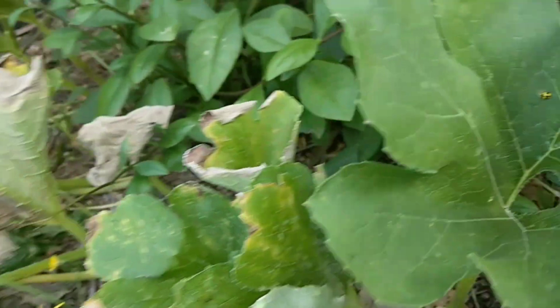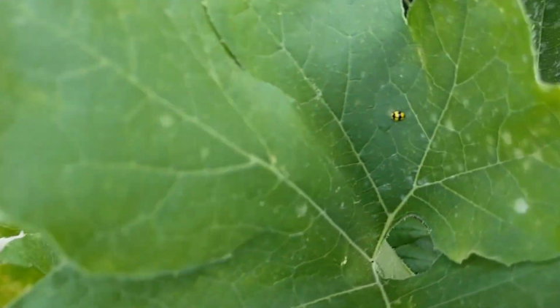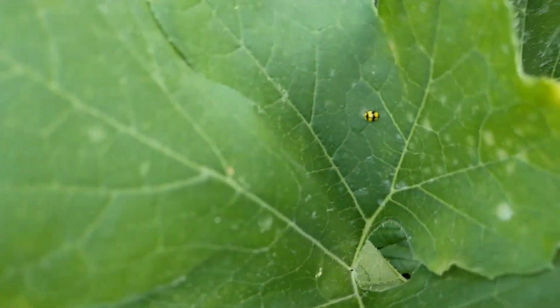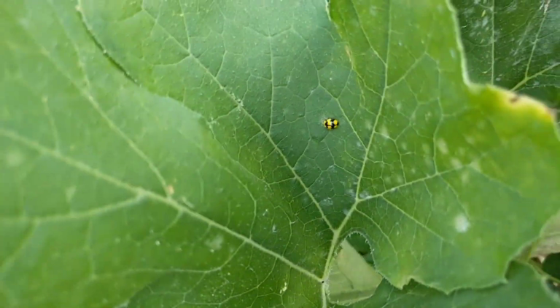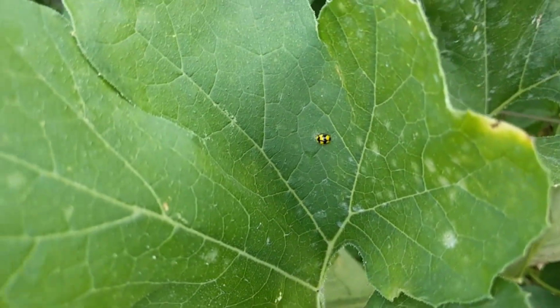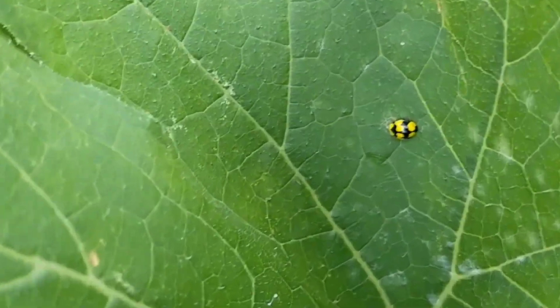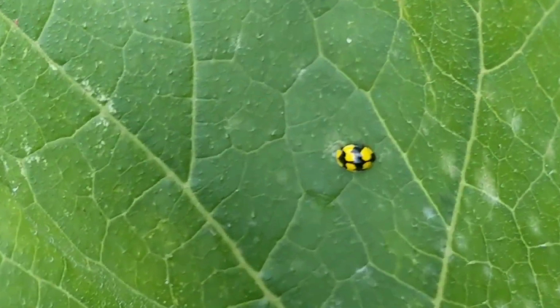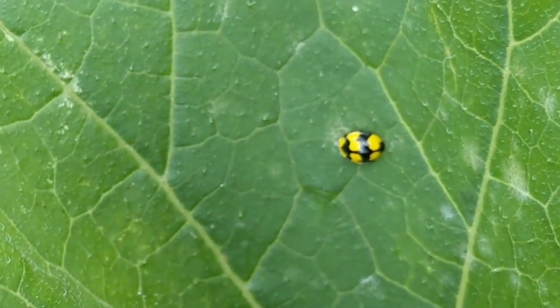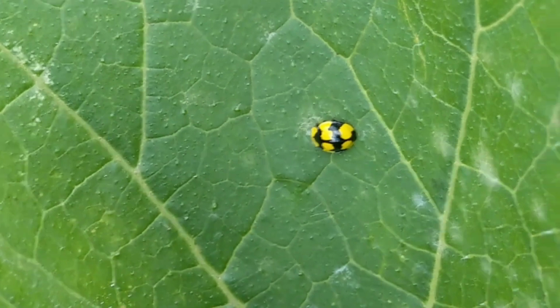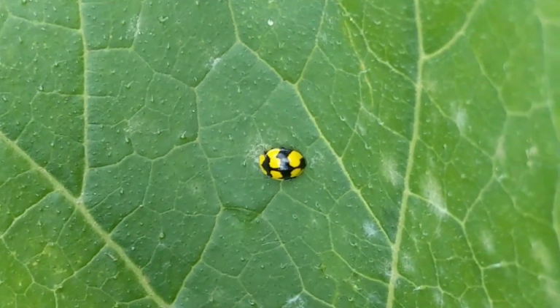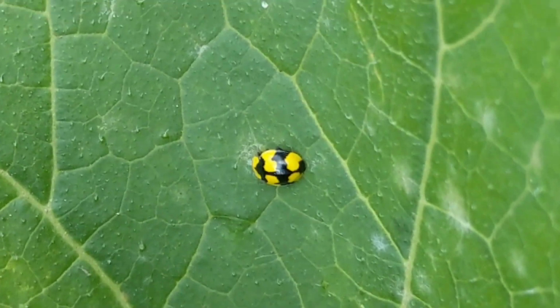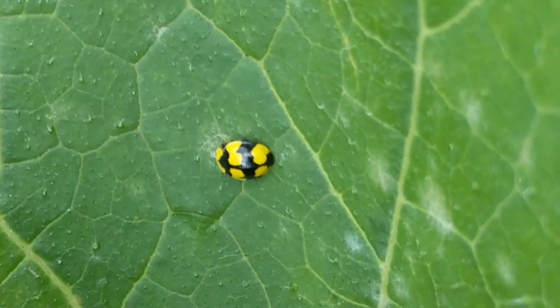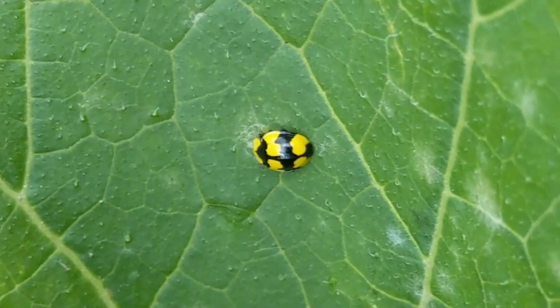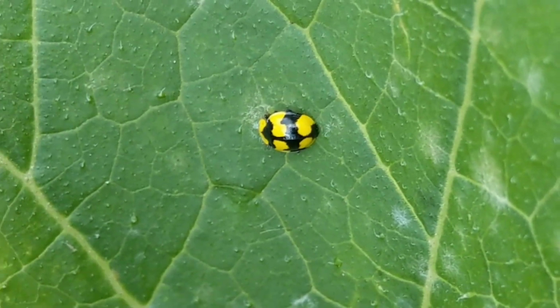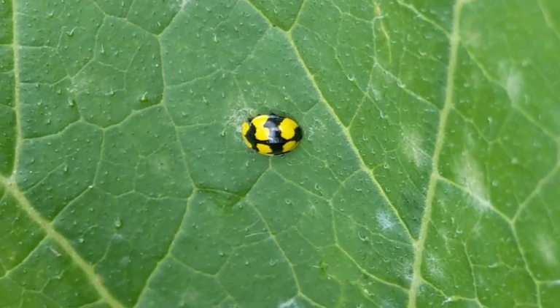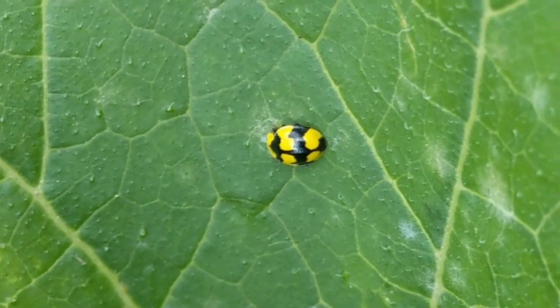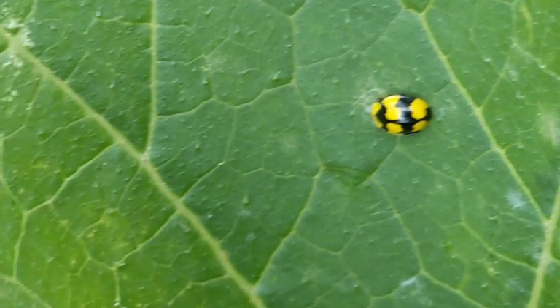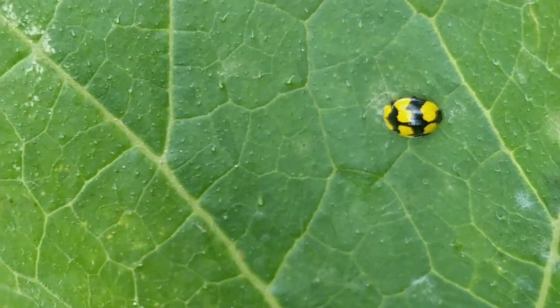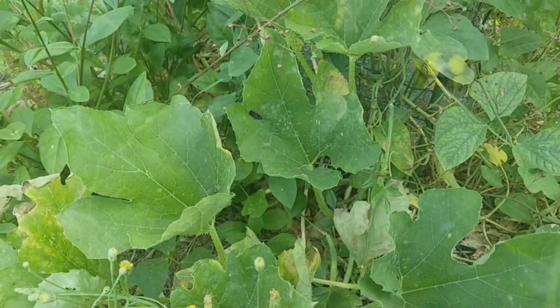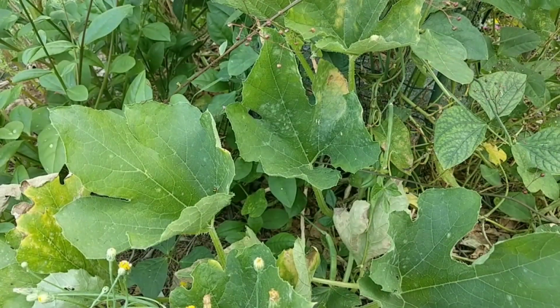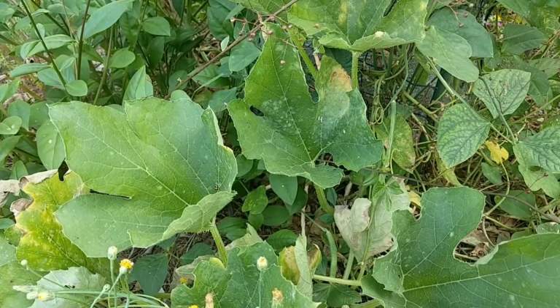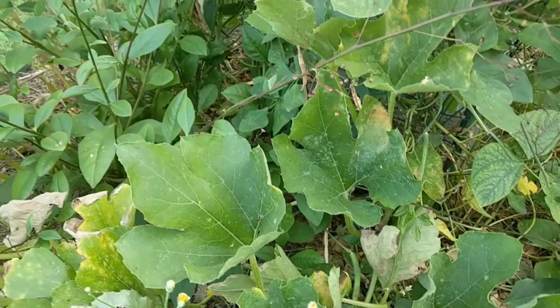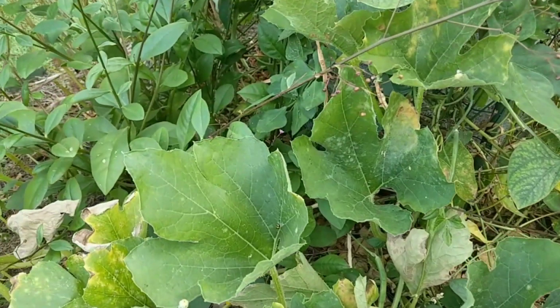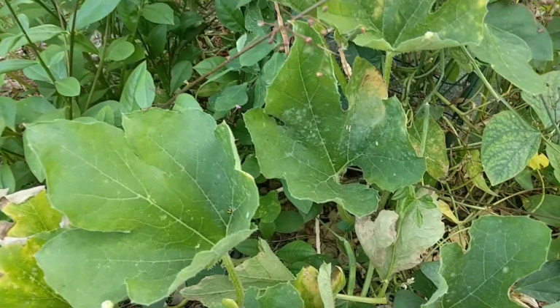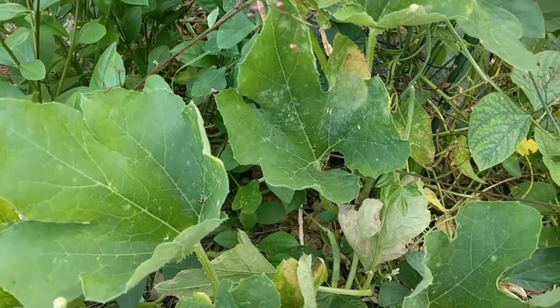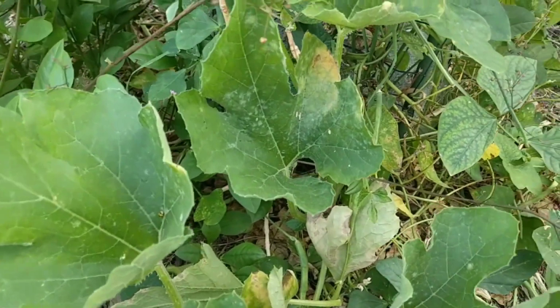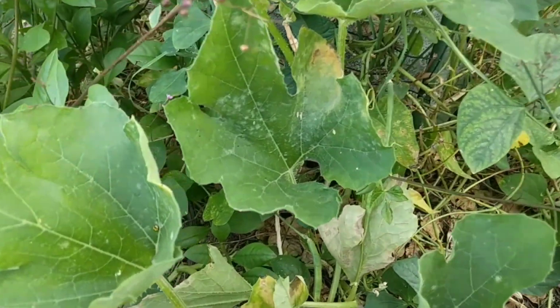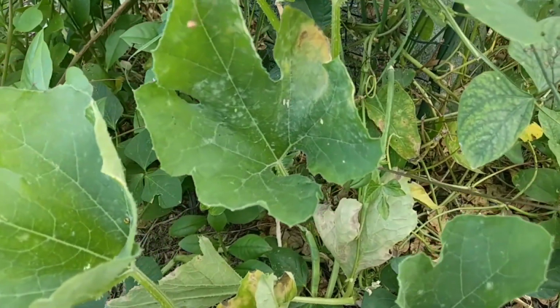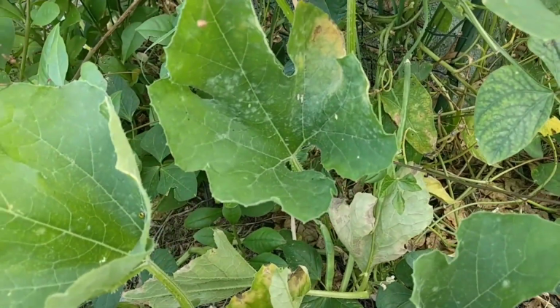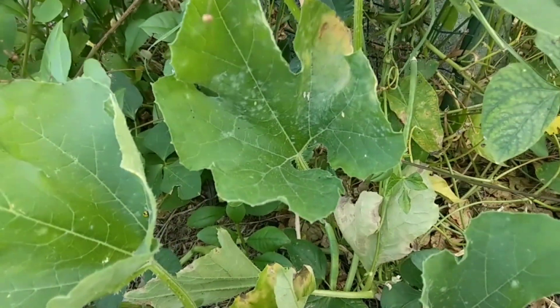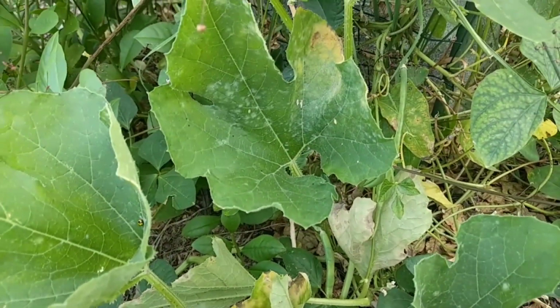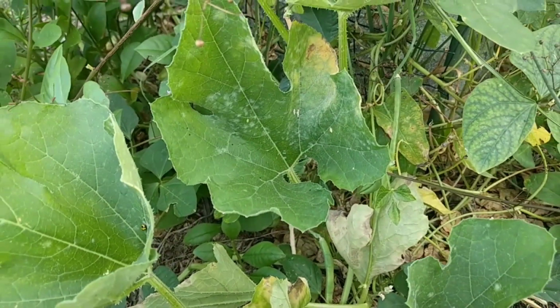Actually these little fellows here — these little yellow ladybugs — feed on the fungus, as you can see here, caught red-handed. Cucurbit plants seem to be particularly vulnerable to this fungus.